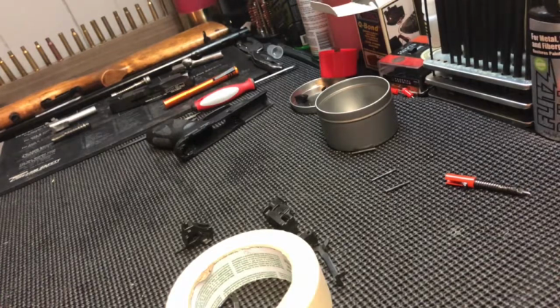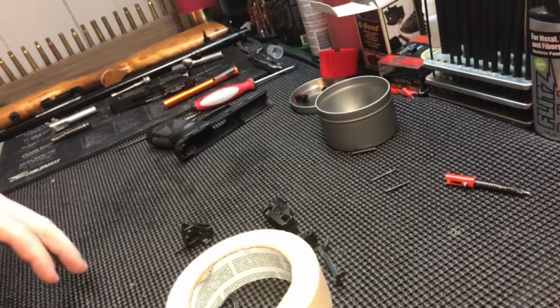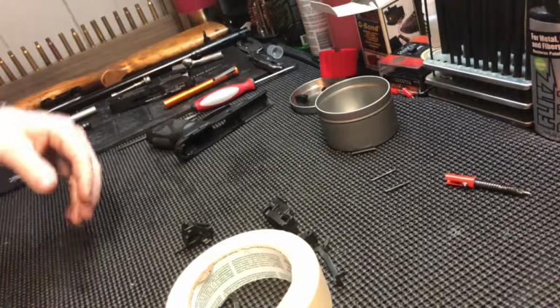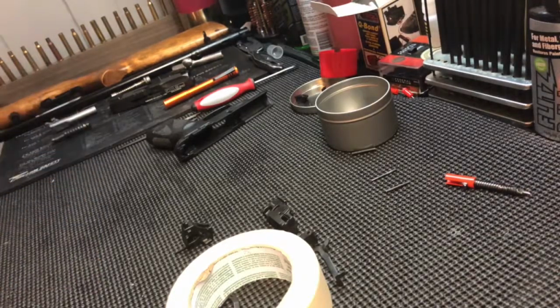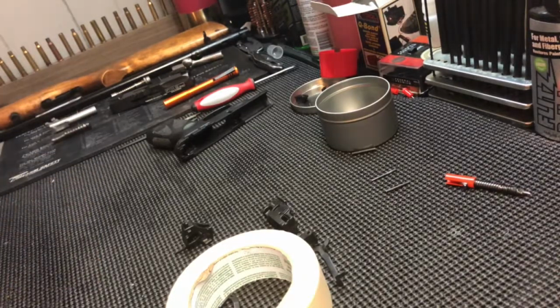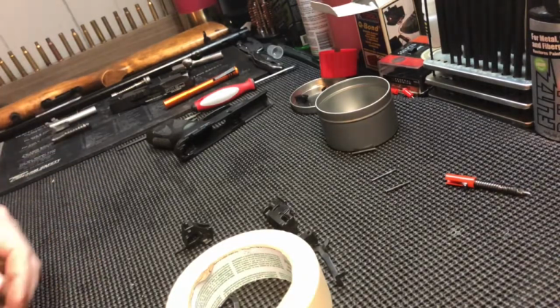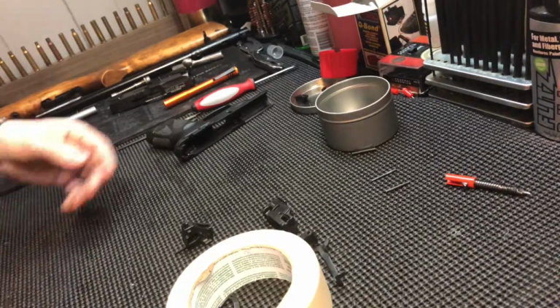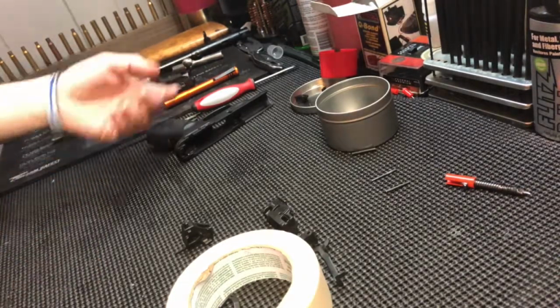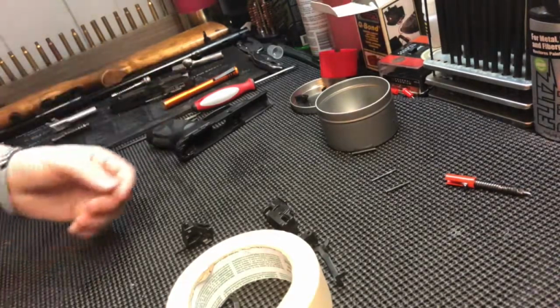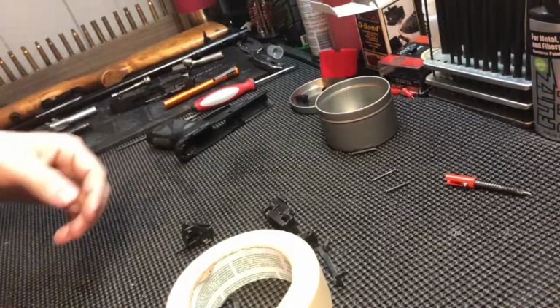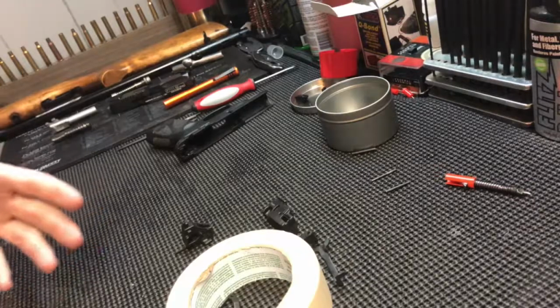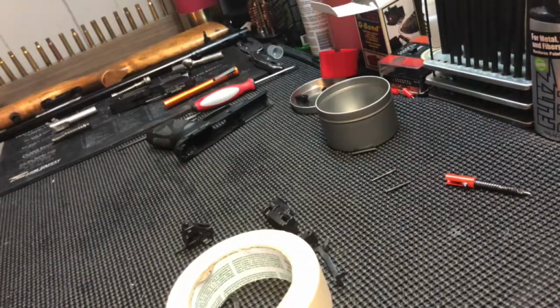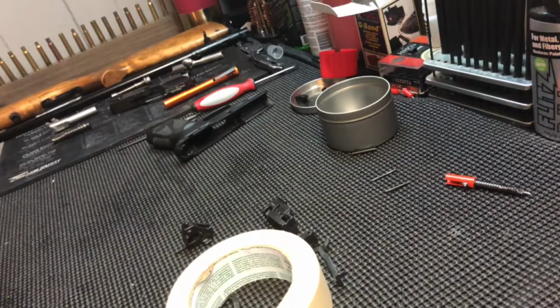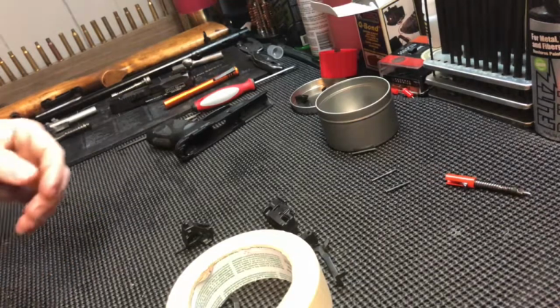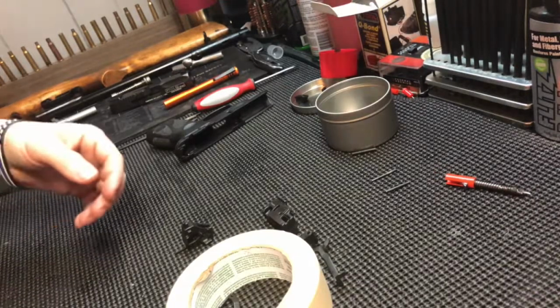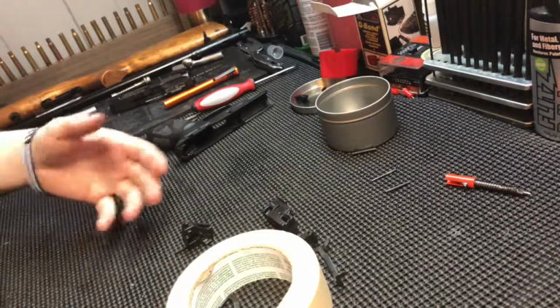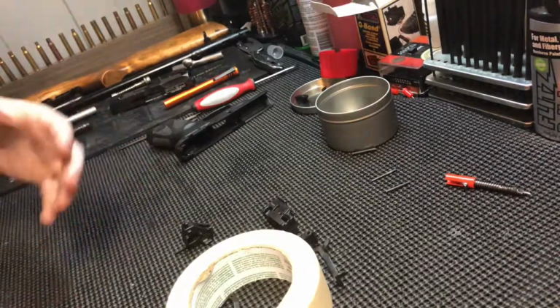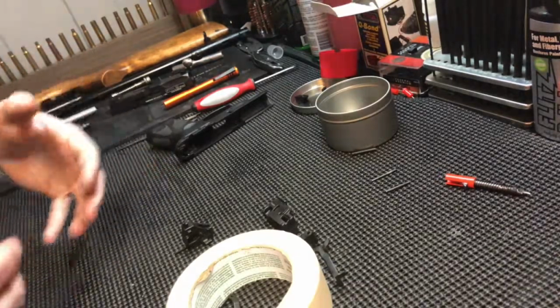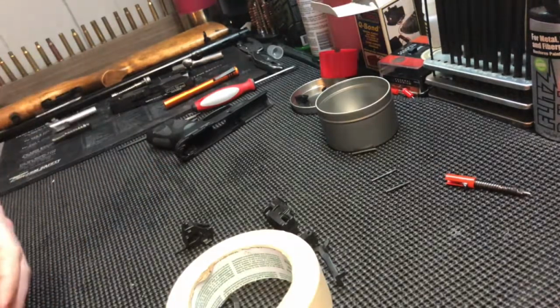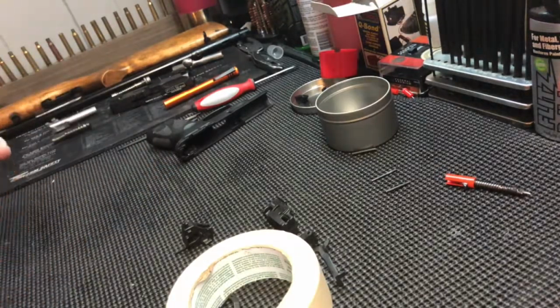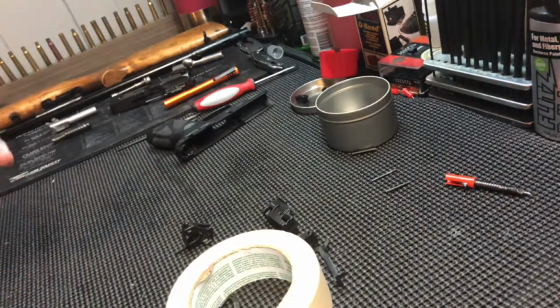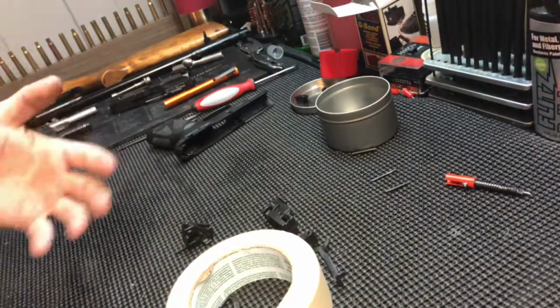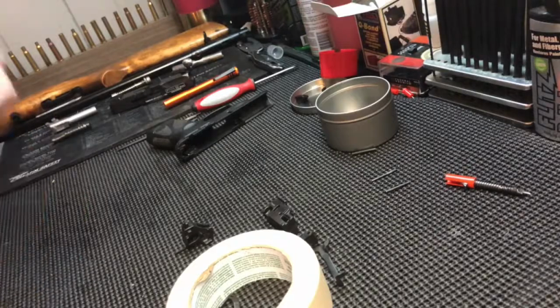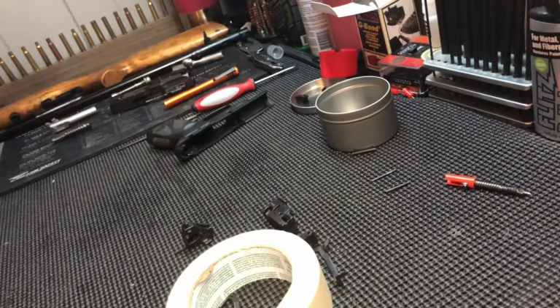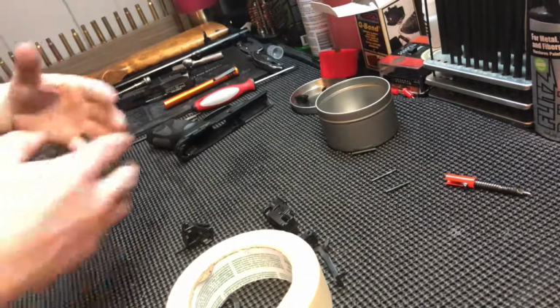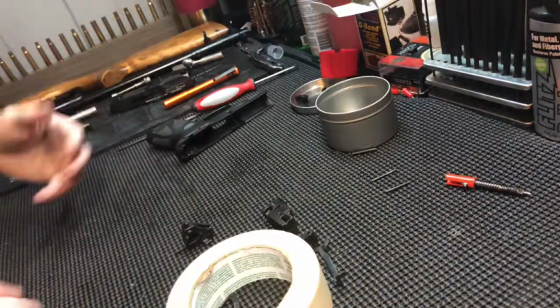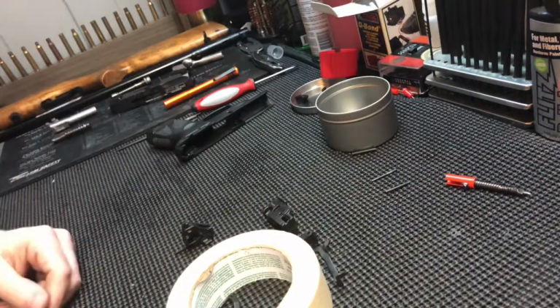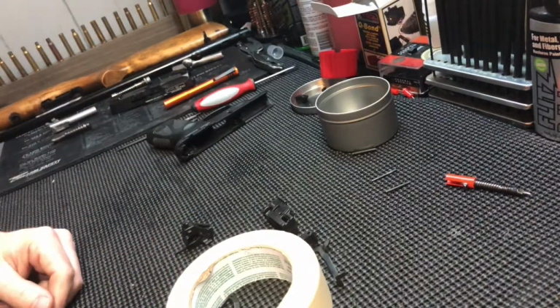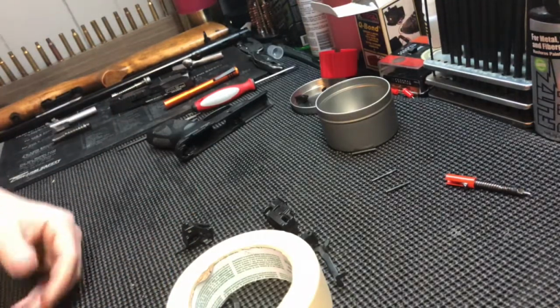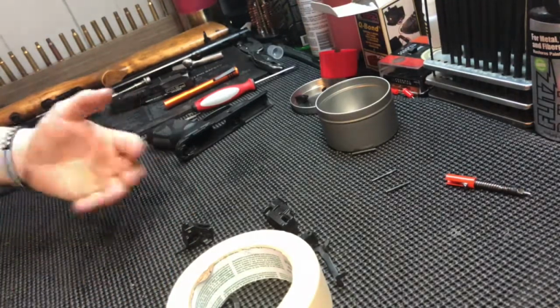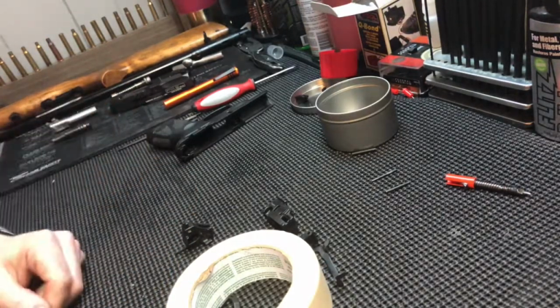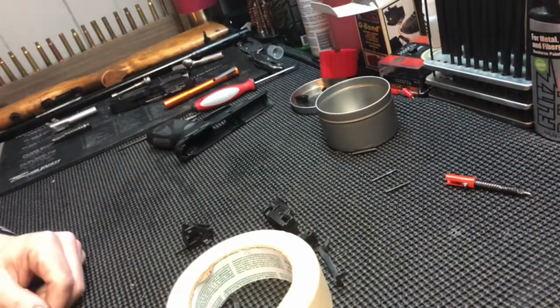All right, welcome back for round two of the Taurus PT-111 G2 disassembly and assembly video. This is Part 2 - this will be the assembly. We've already got the gun completely stripped apart and now we're gonna go ahead and put it back together.